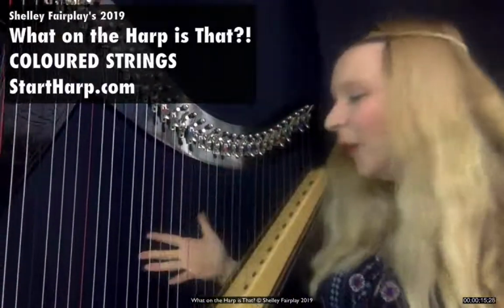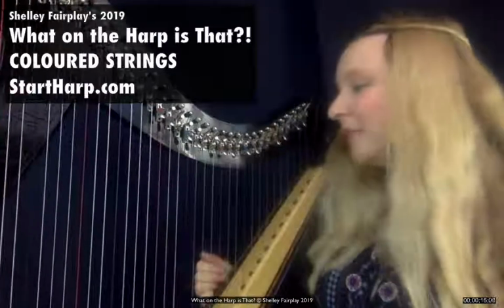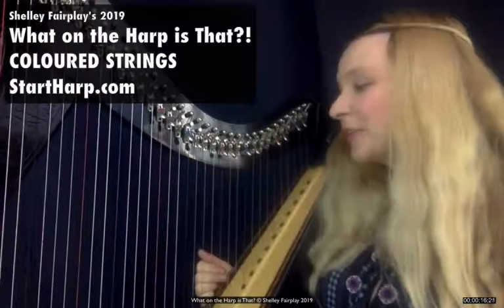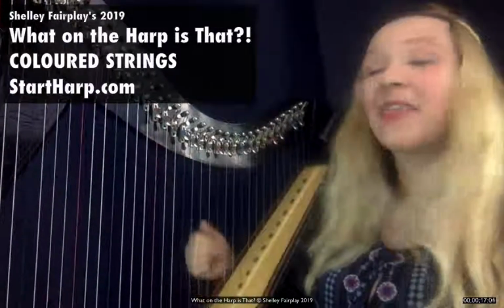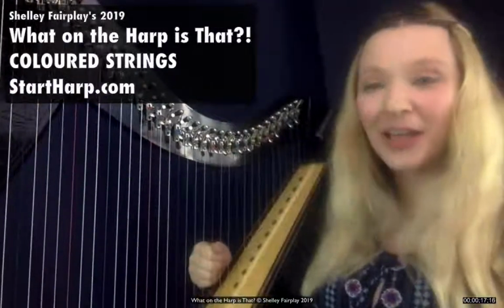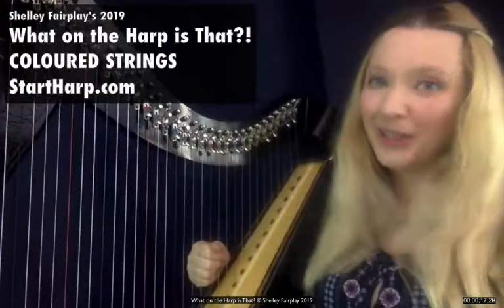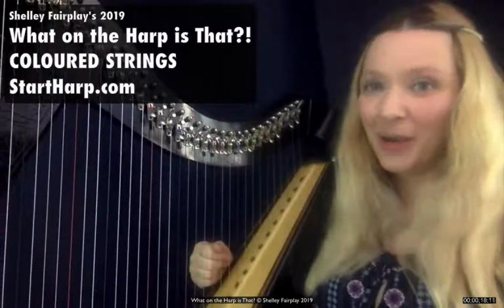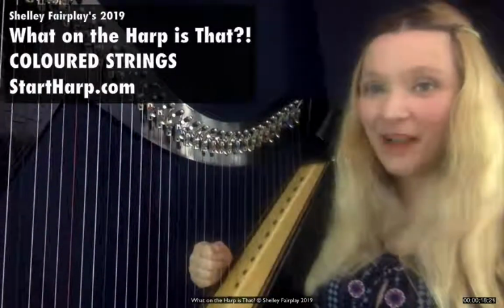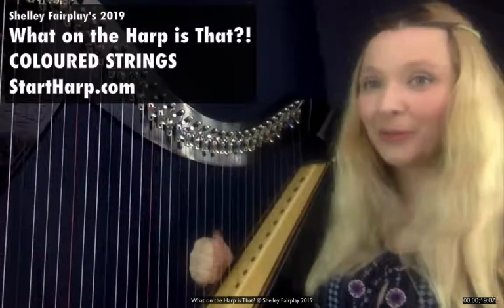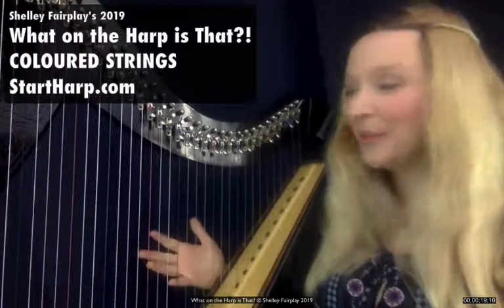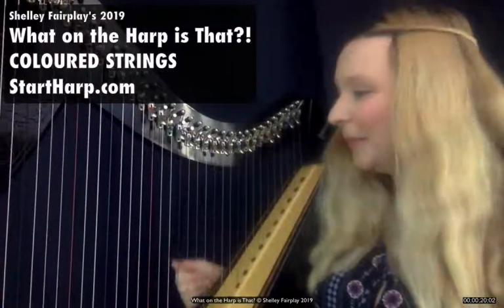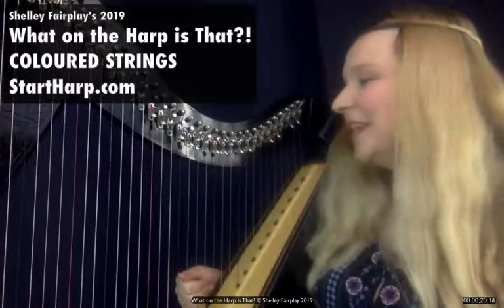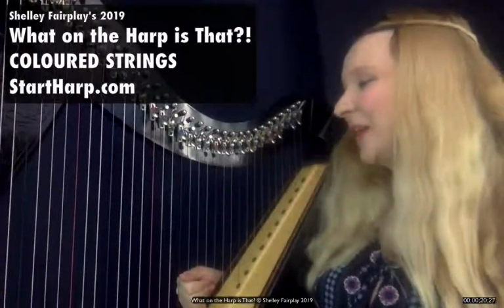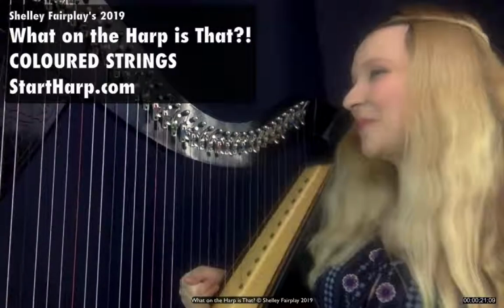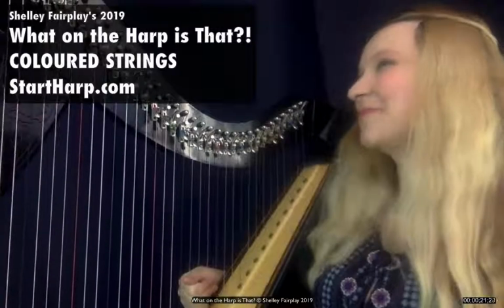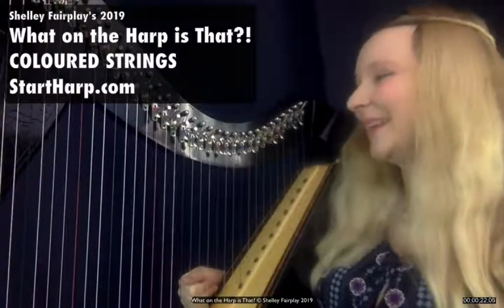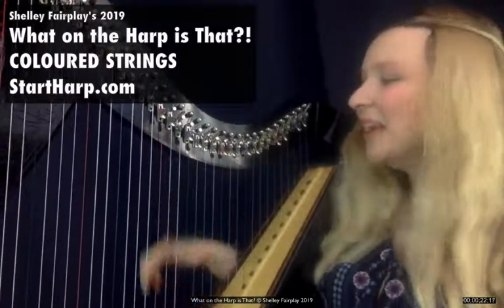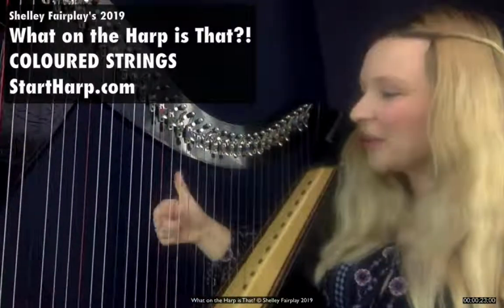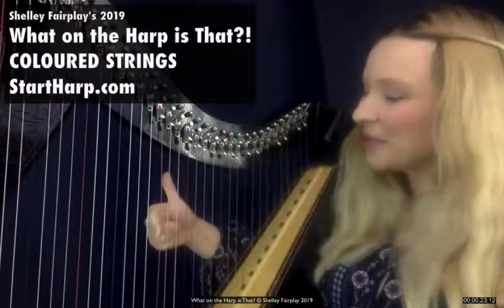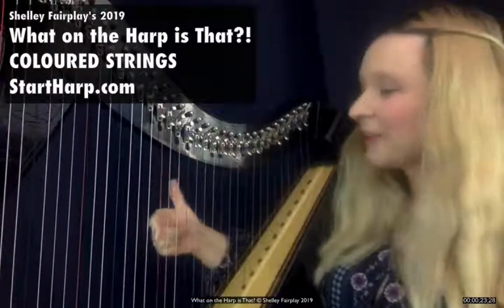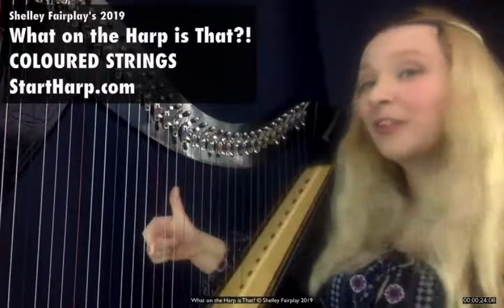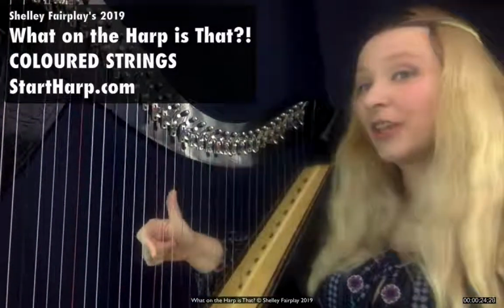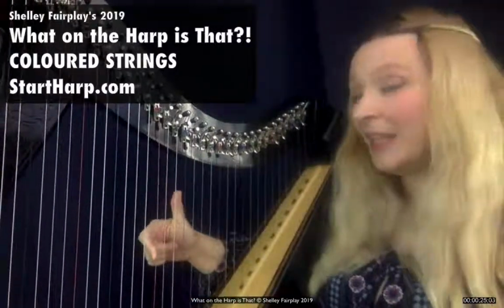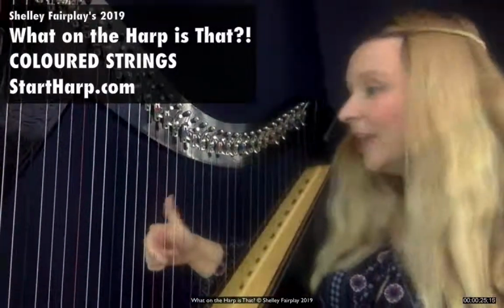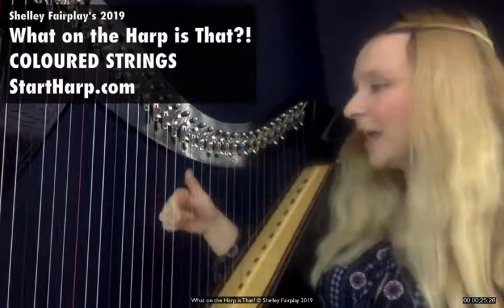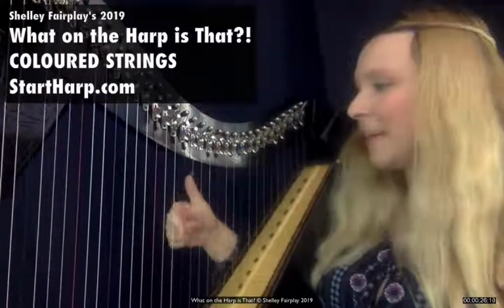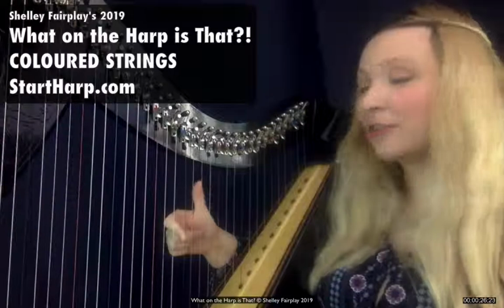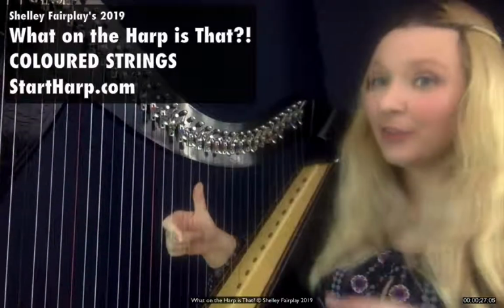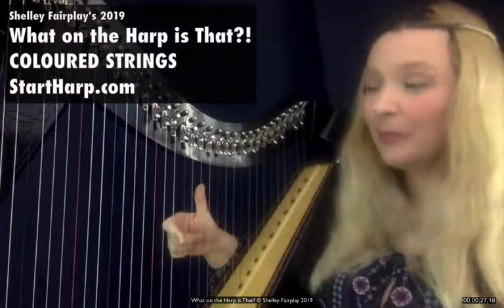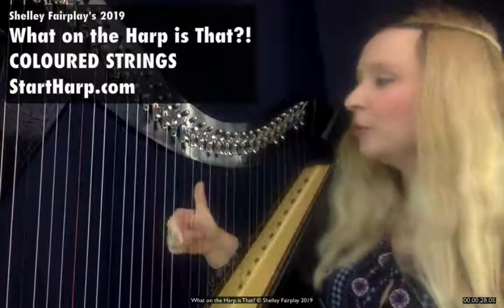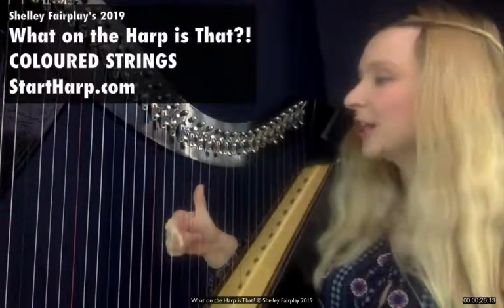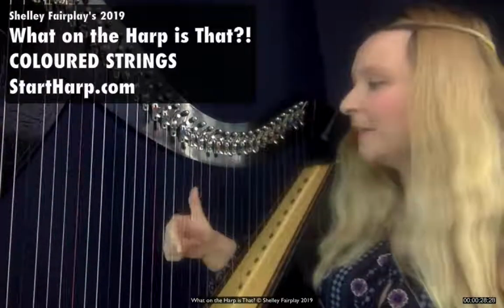Why do we have coloured strings? They are to help us find our way around — it's painting by numbers, or playing by colours. We have red strings, which are C's, and we have black strings, sometimes blue, which are F's.